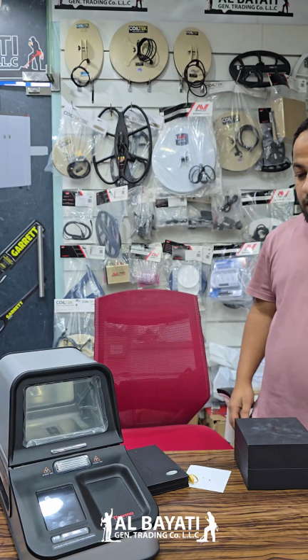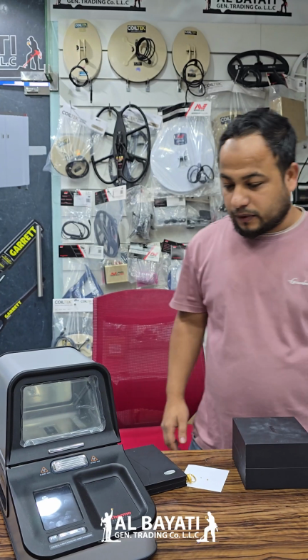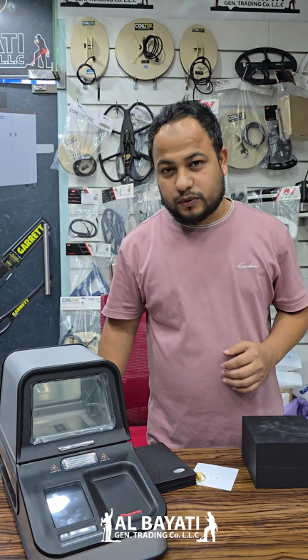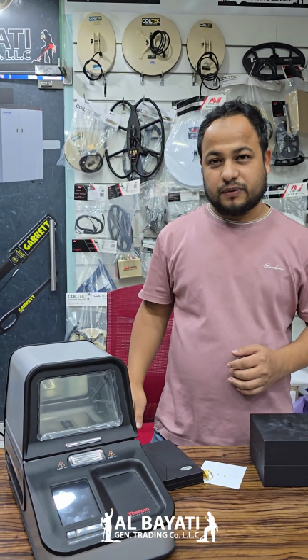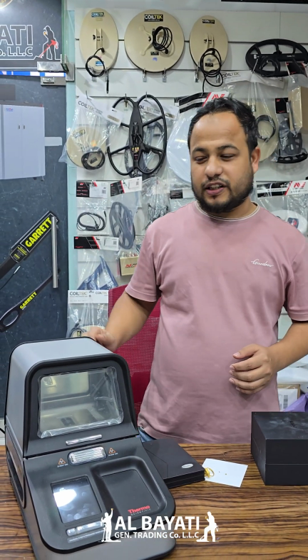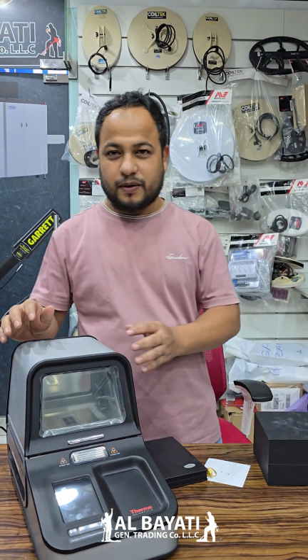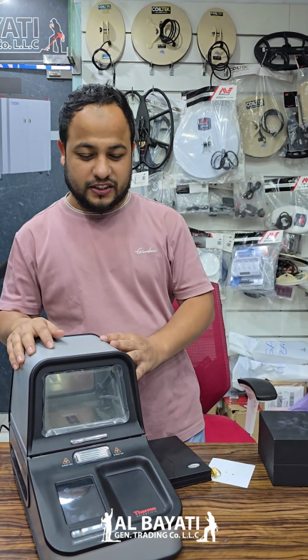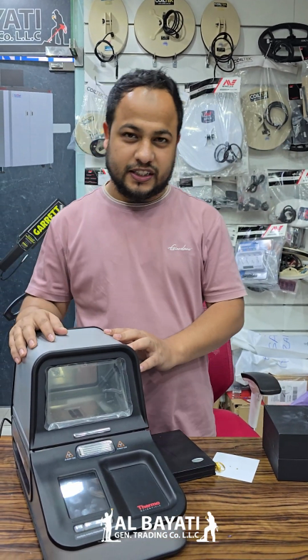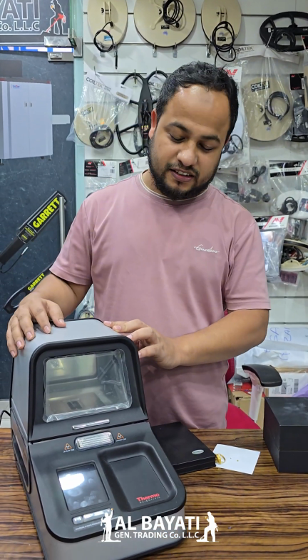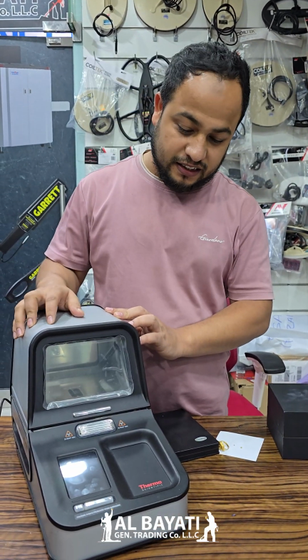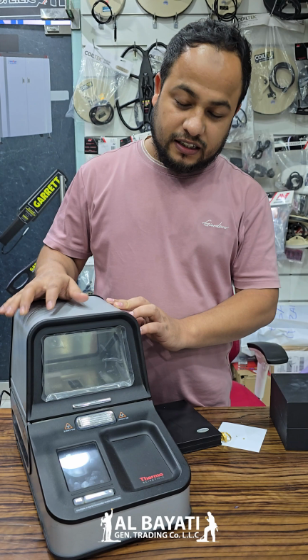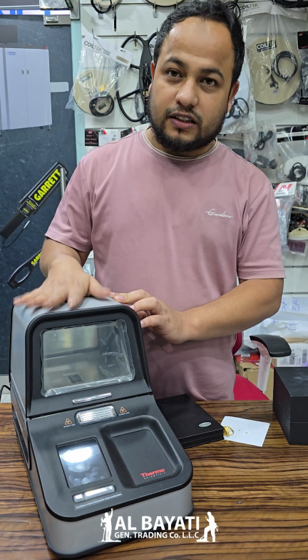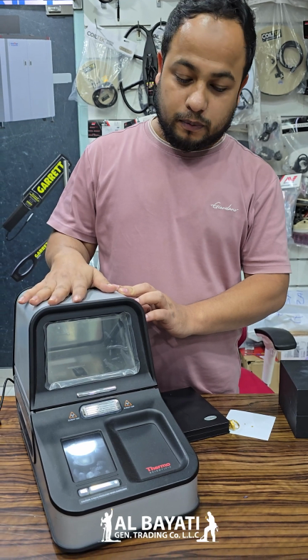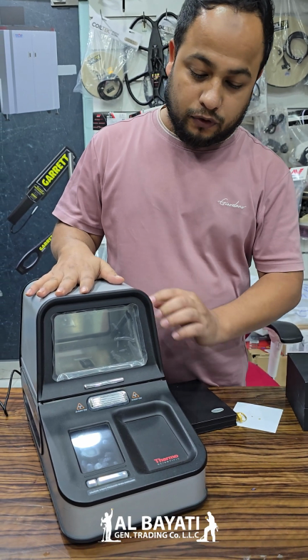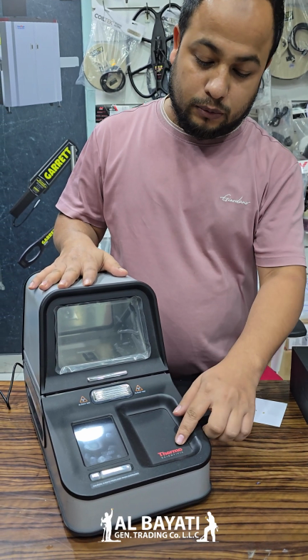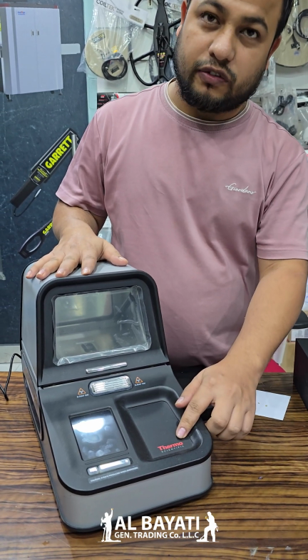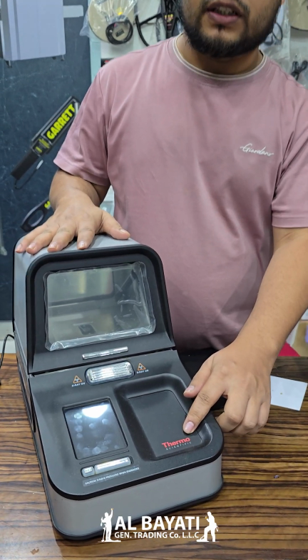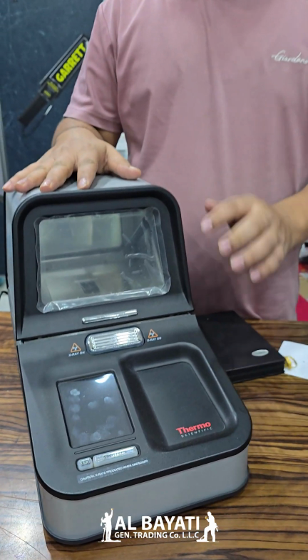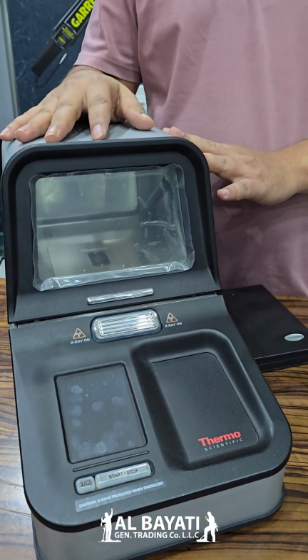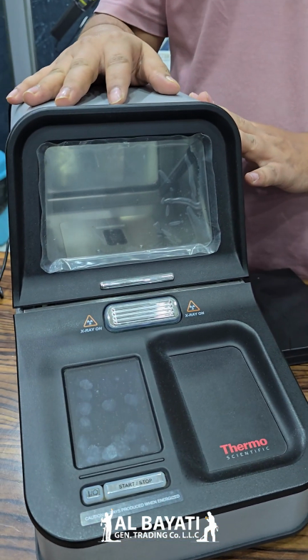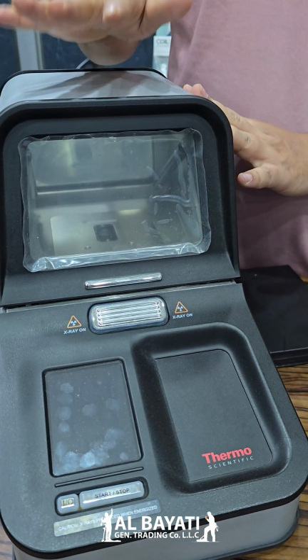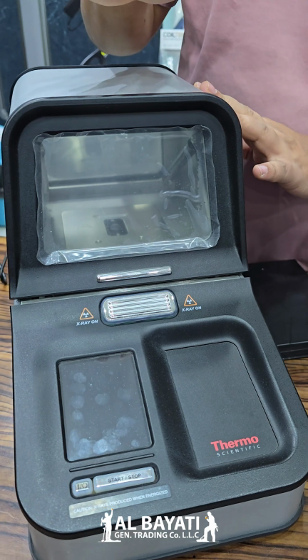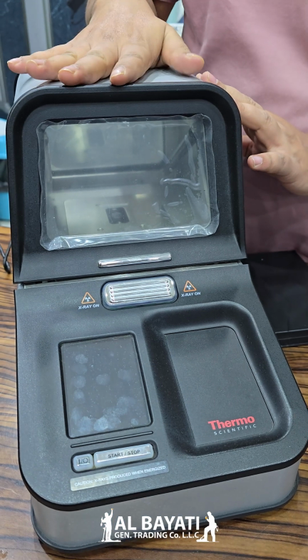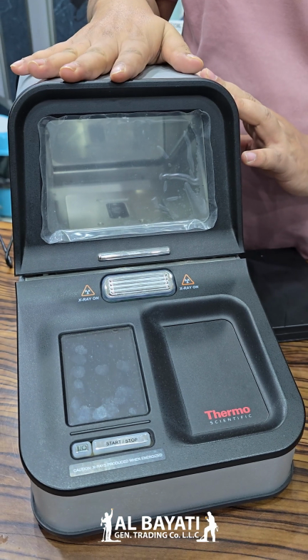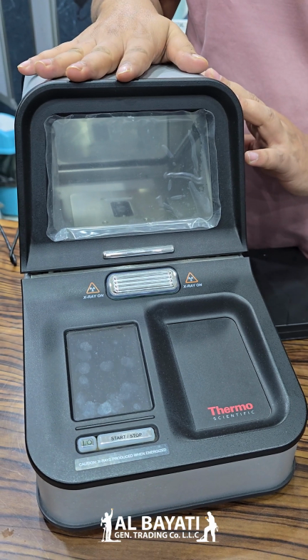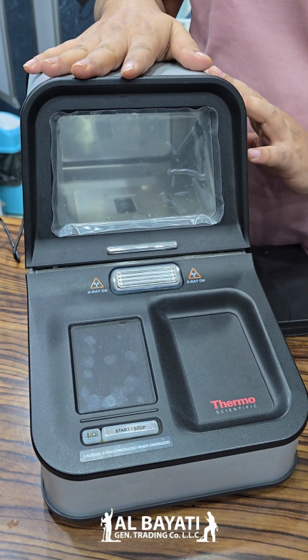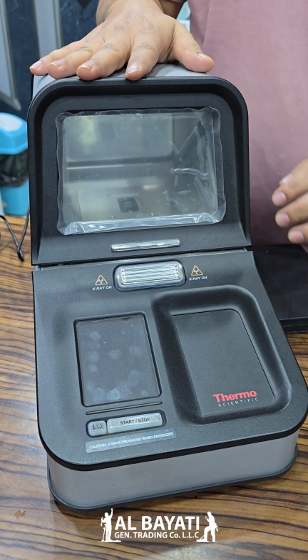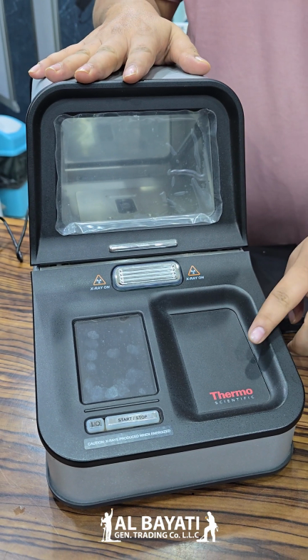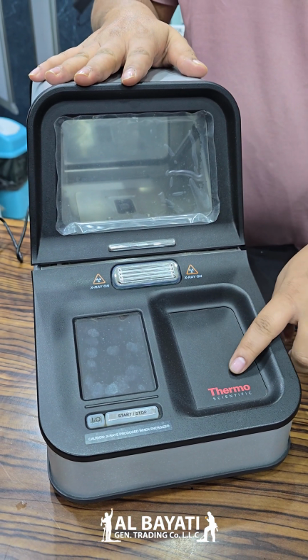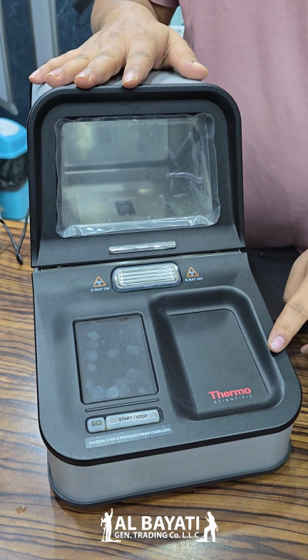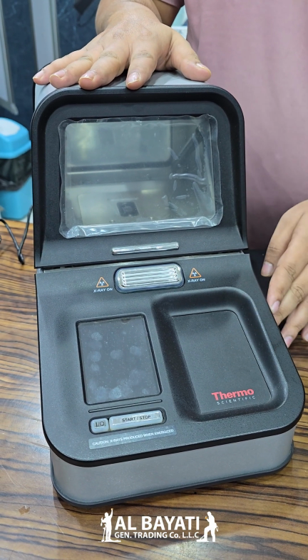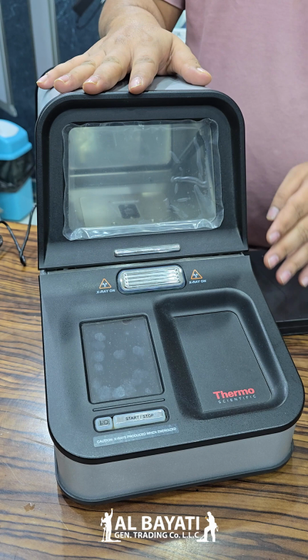Assalamu alaikum, this is Seir Mustahim from Al-Baiyati General Rating LLC. This print from Tamru Certific. If you have good business, you must need this one. This mini lab is like the same. This name Tamru Certific DXL.